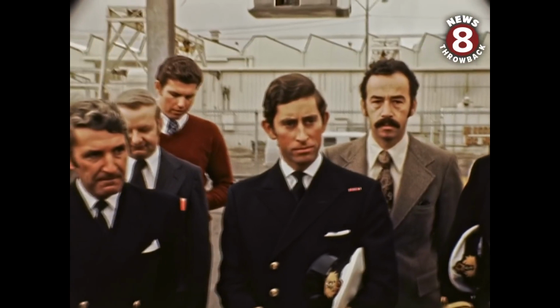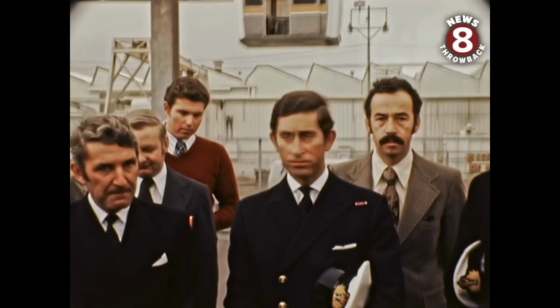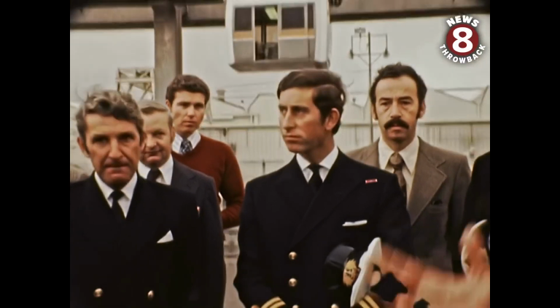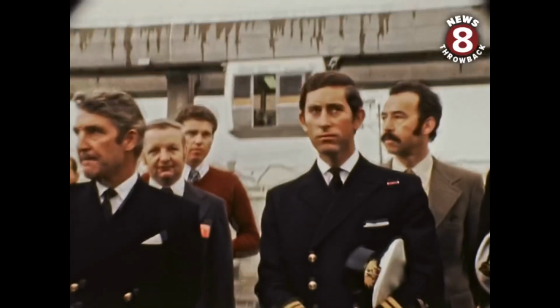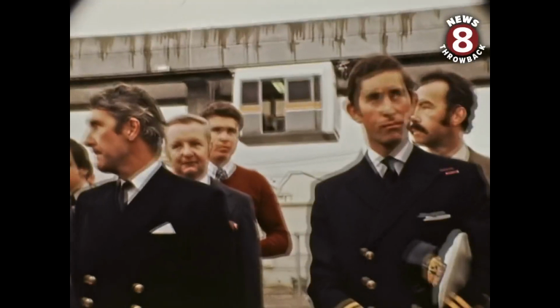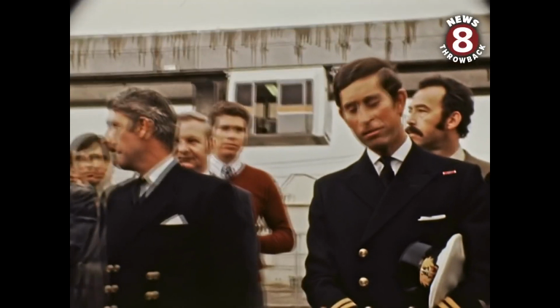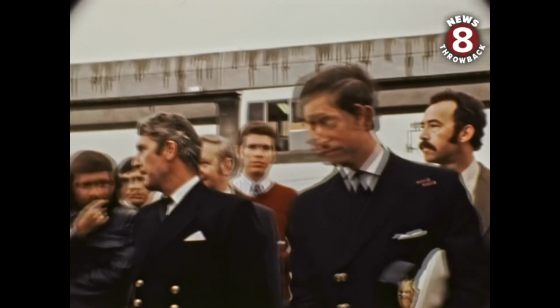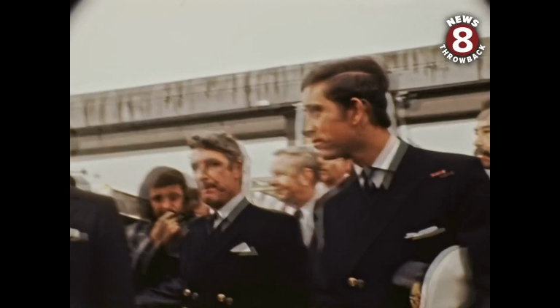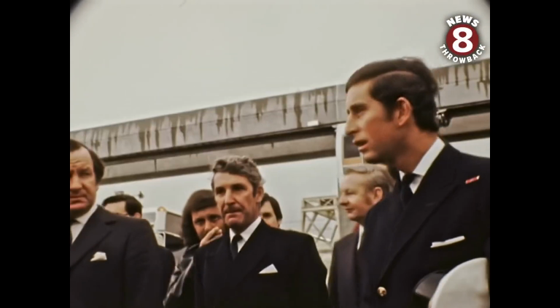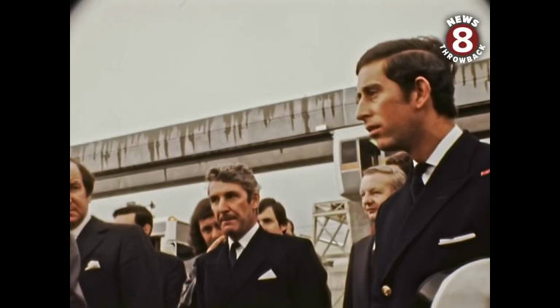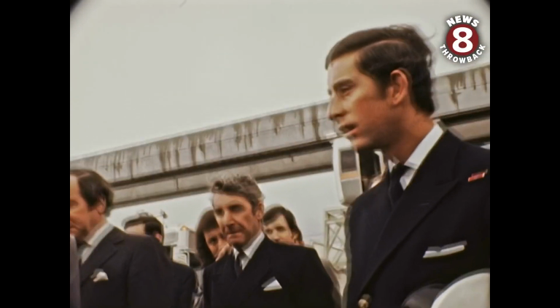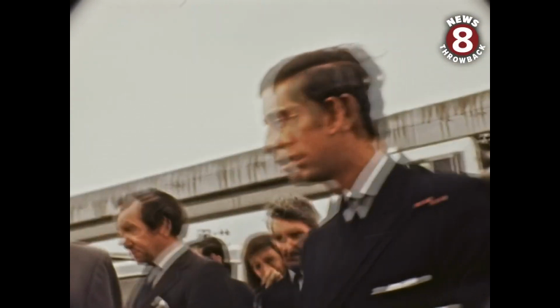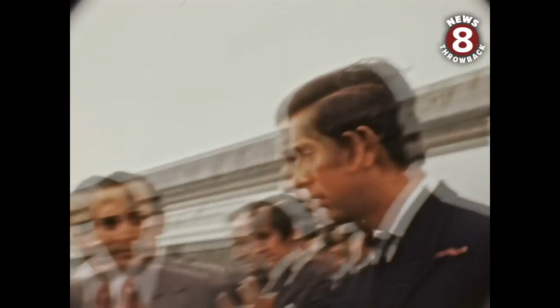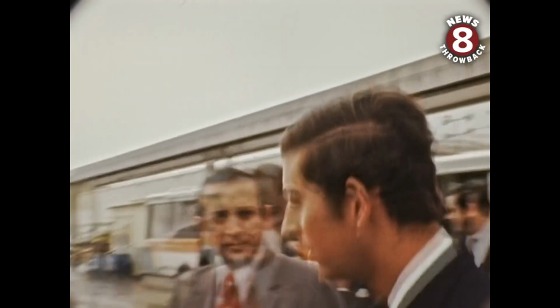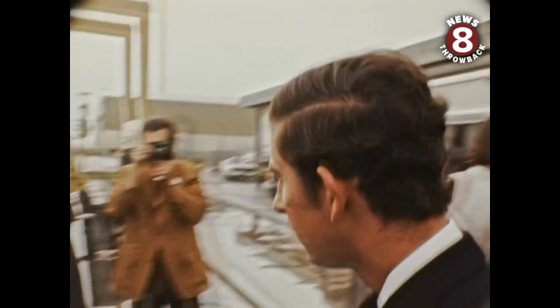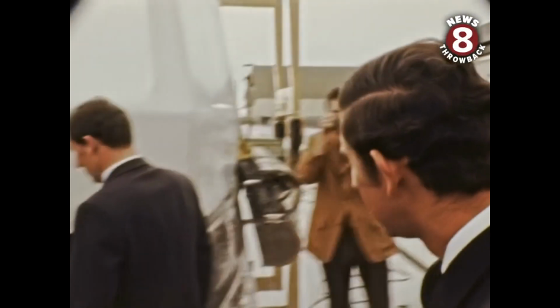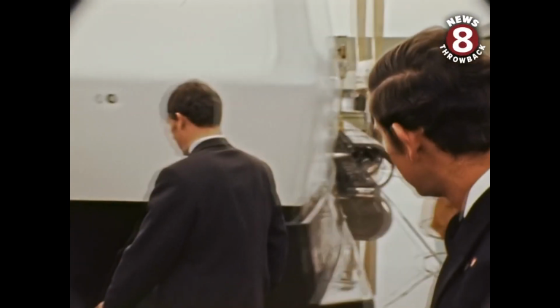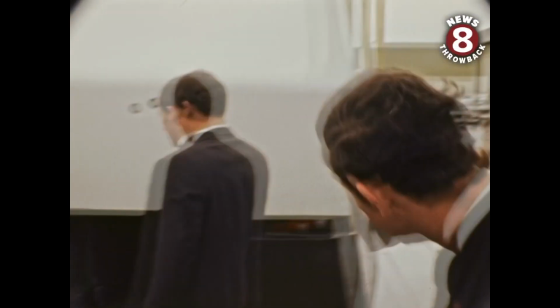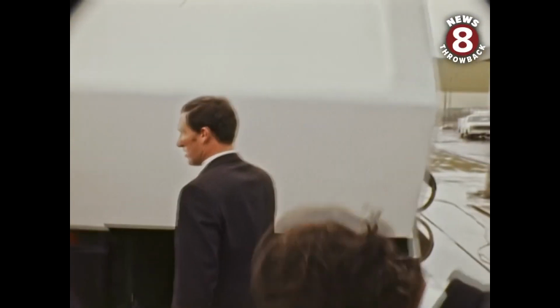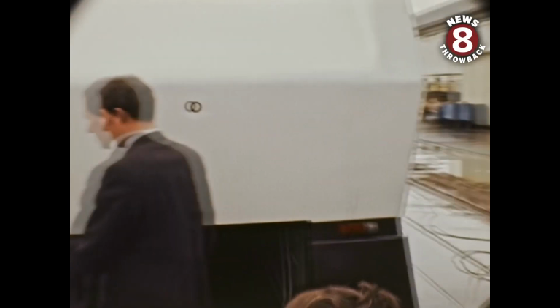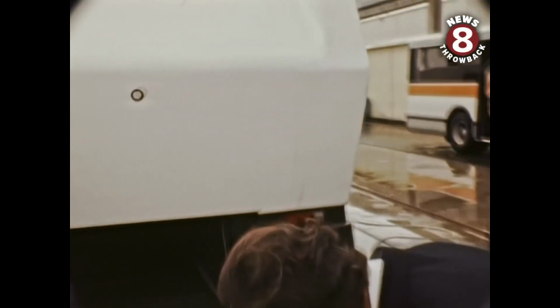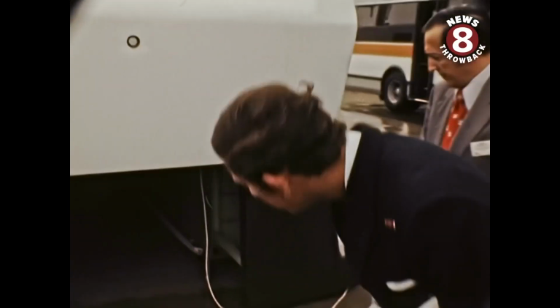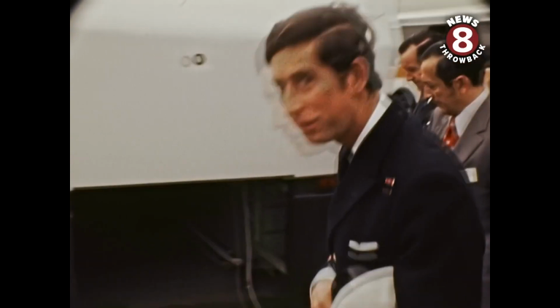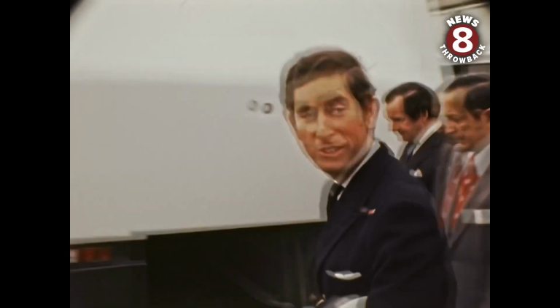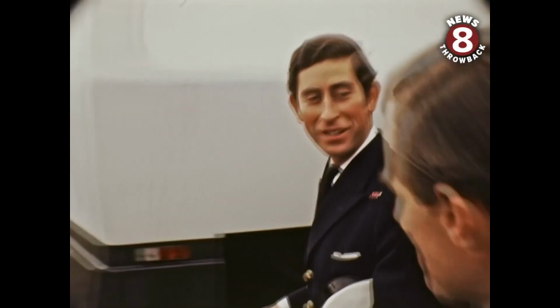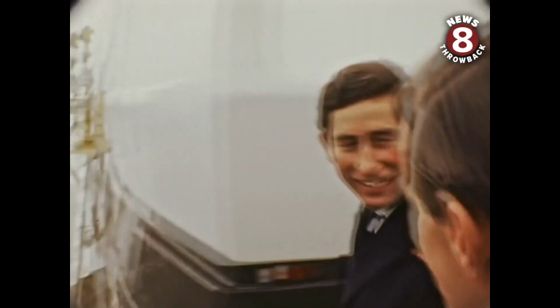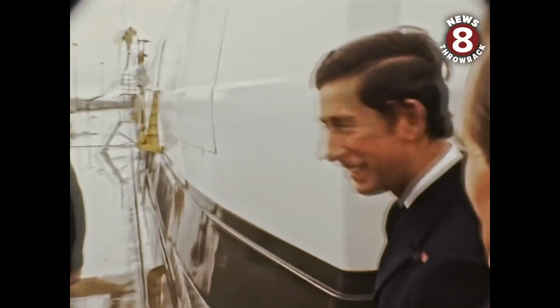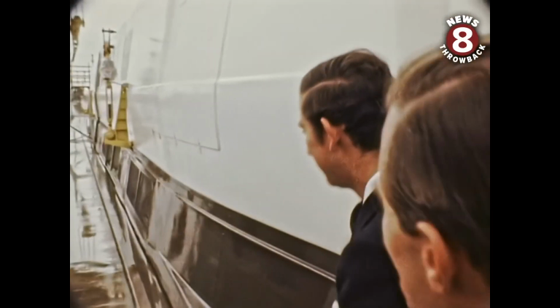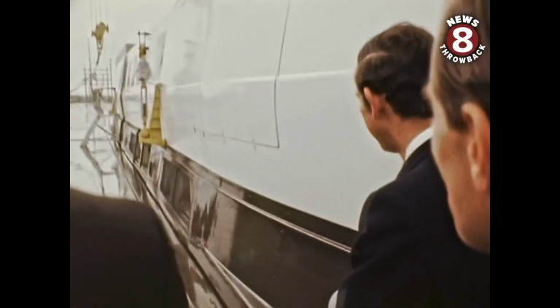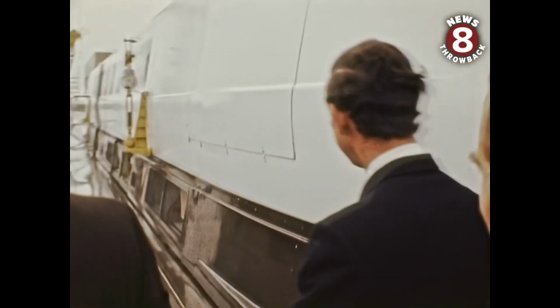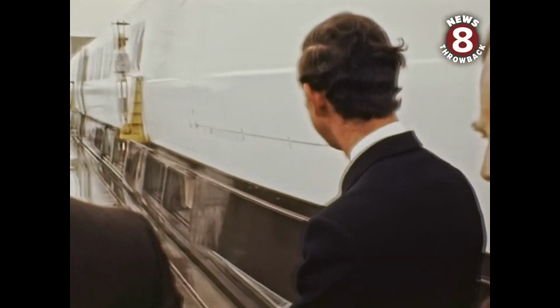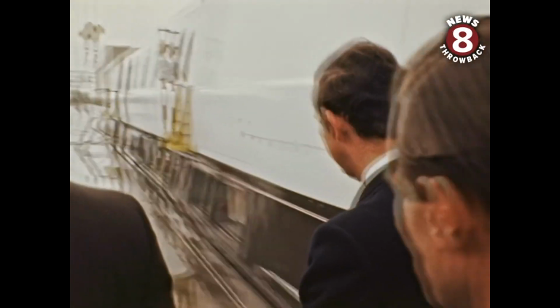If you'd like to go inside the vehicle, we can take a look. I might warn you, this pavement's pretty slippery.